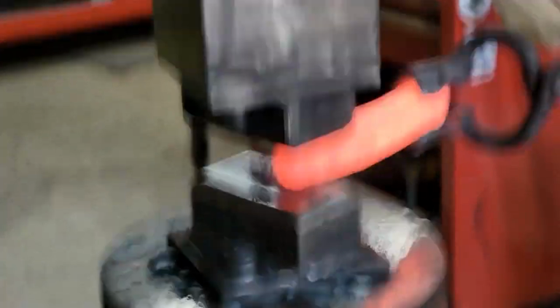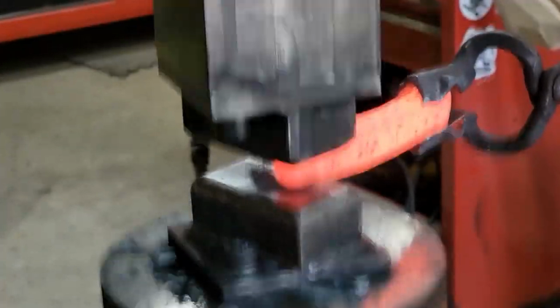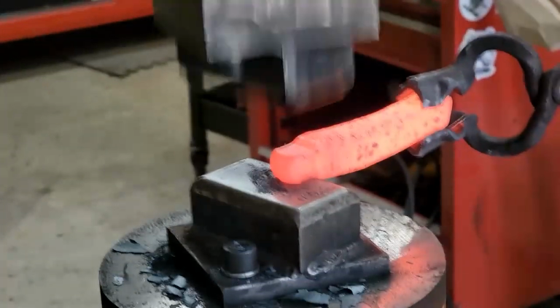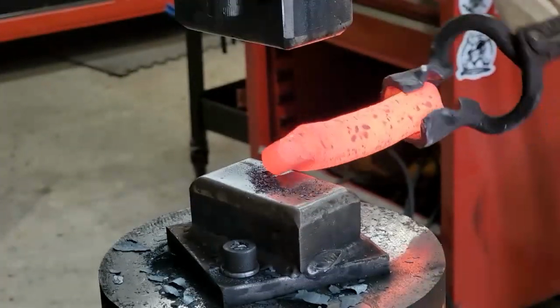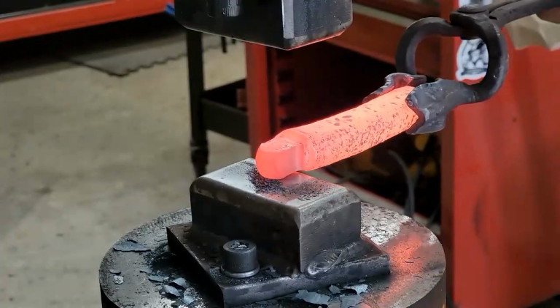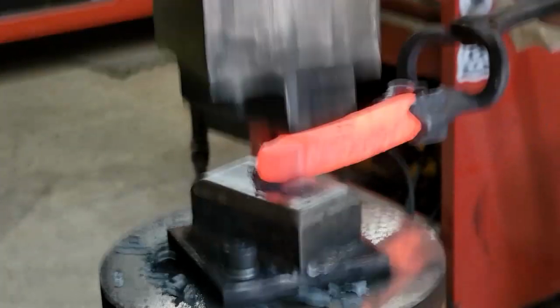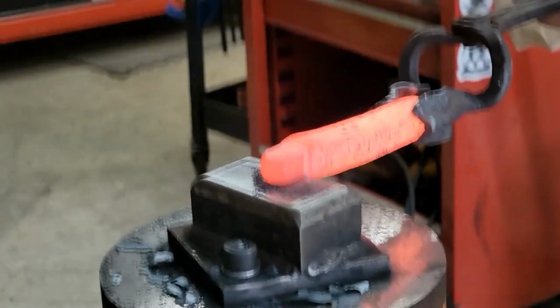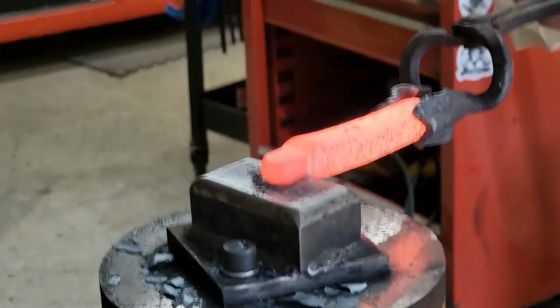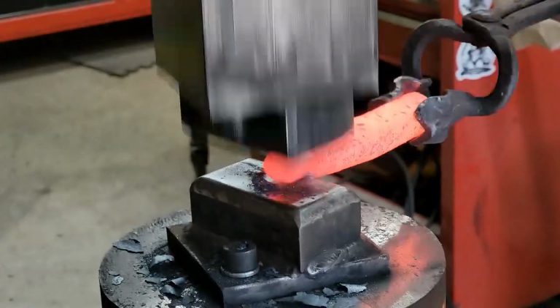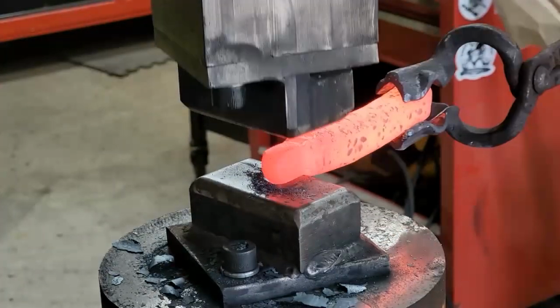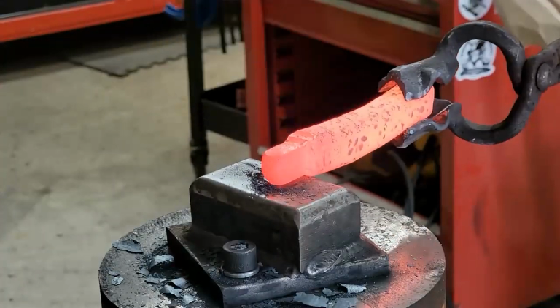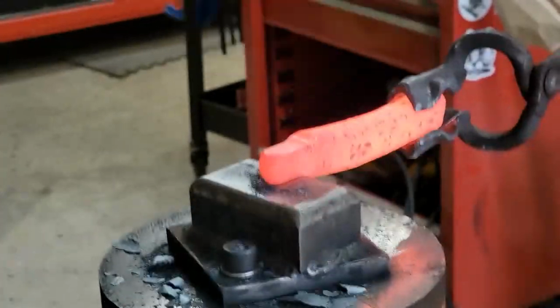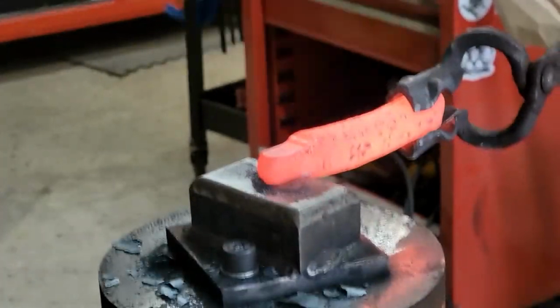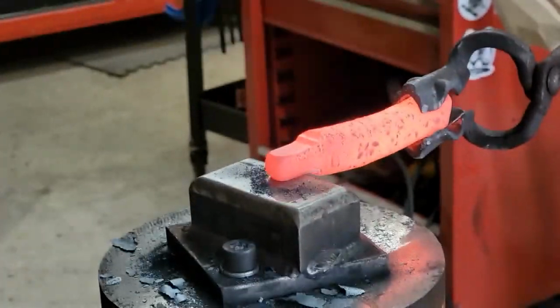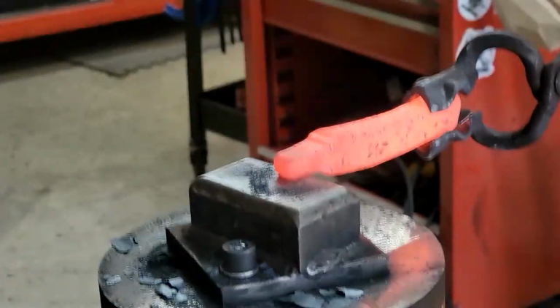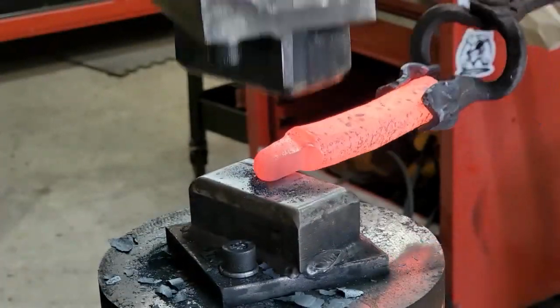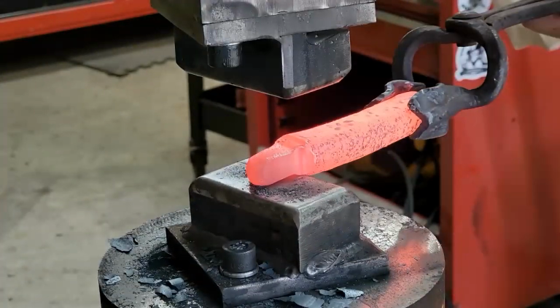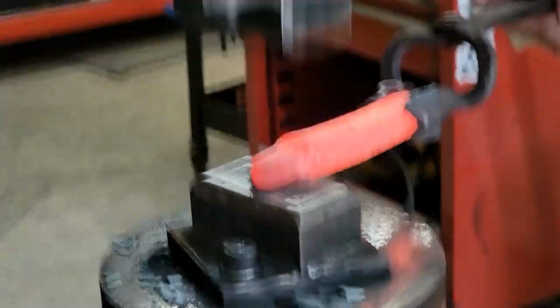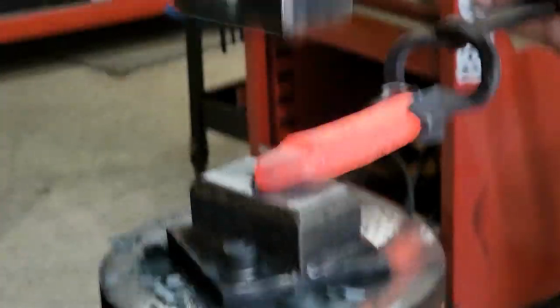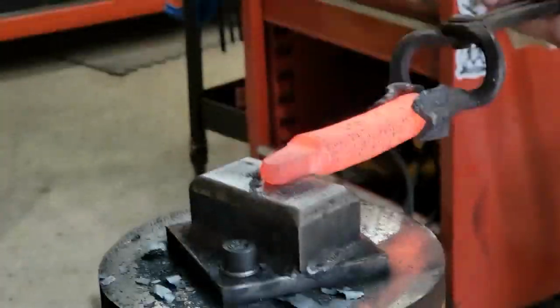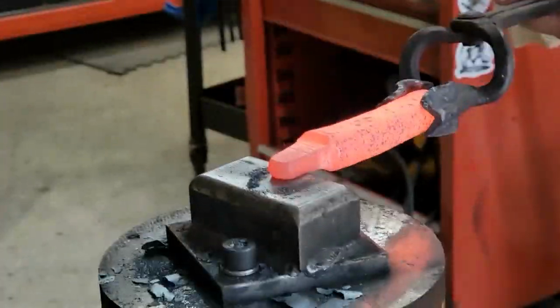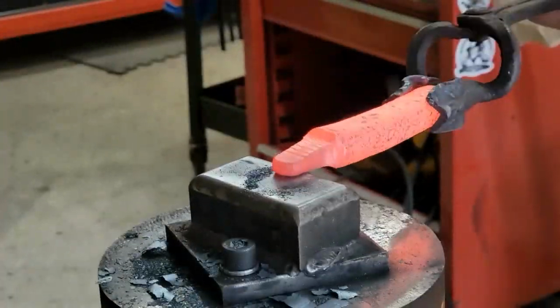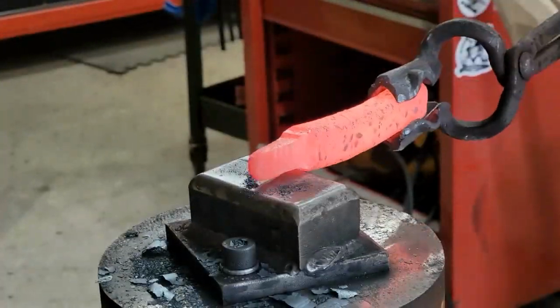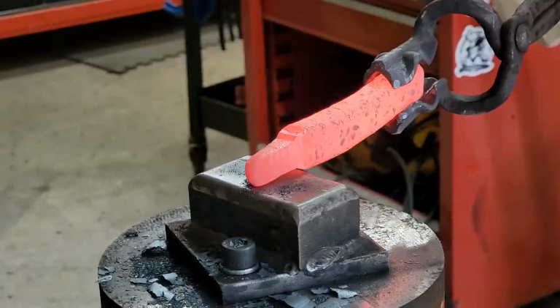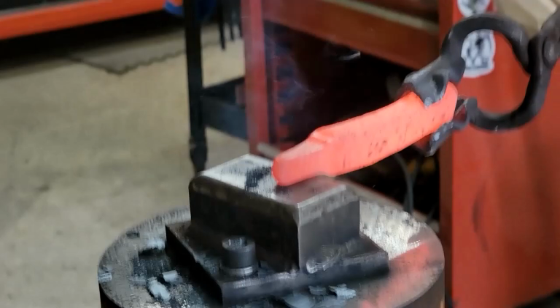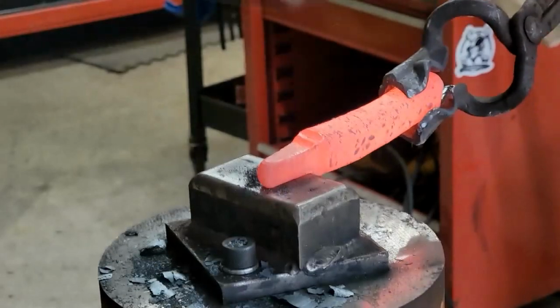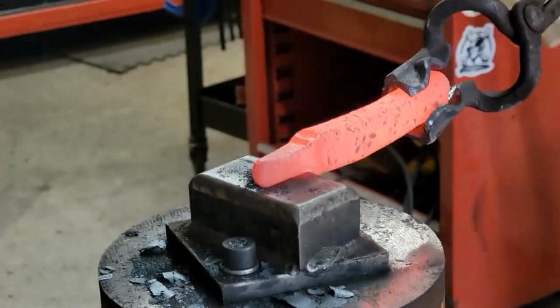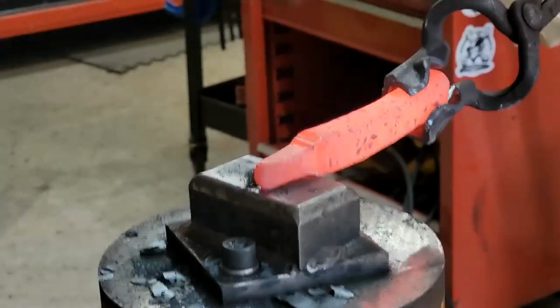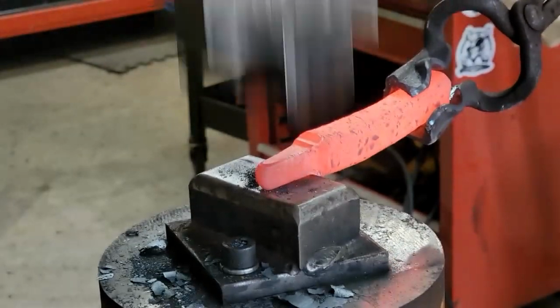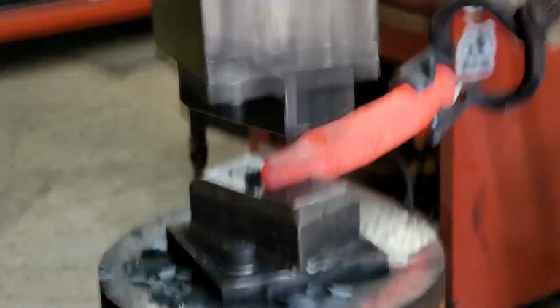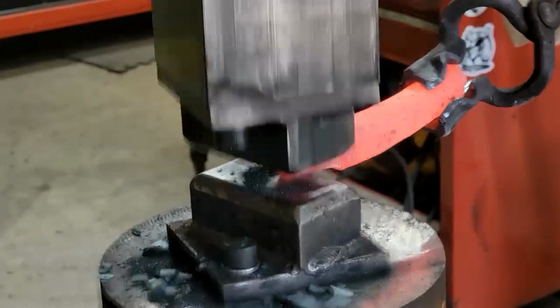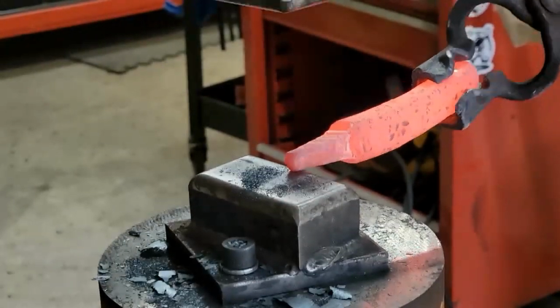I do the tang first so that way I know I have enough mass for the tang, instead of forging the blade and then going back and not having enough mass for the tang.